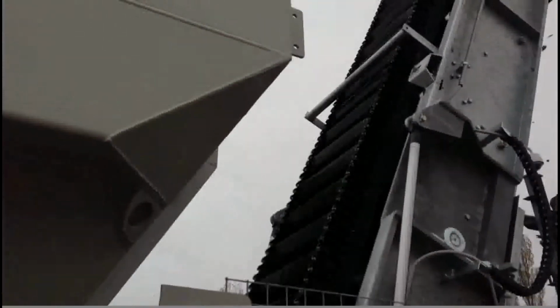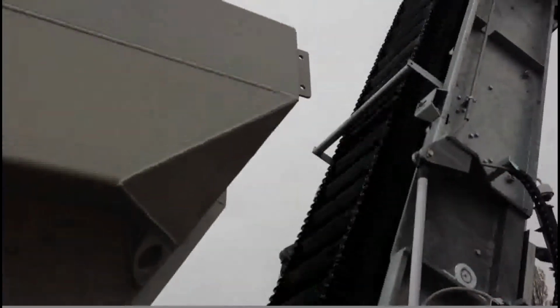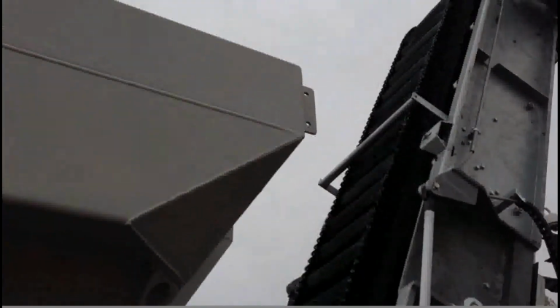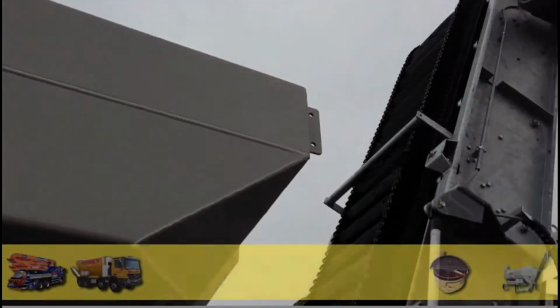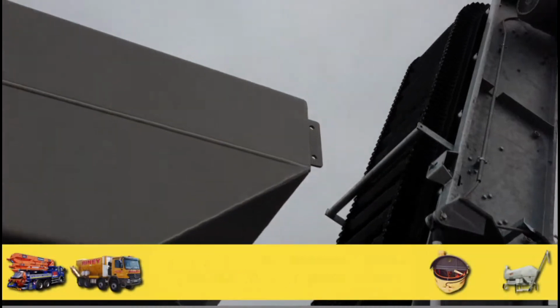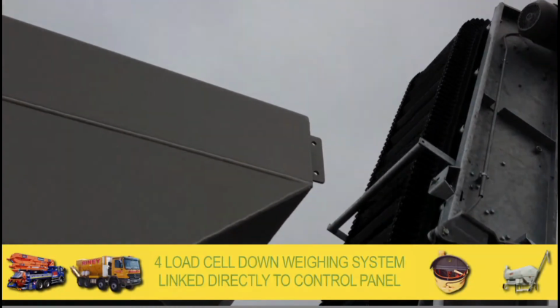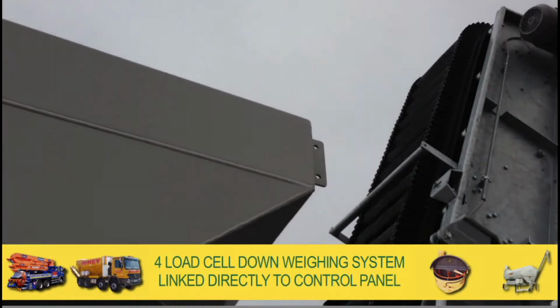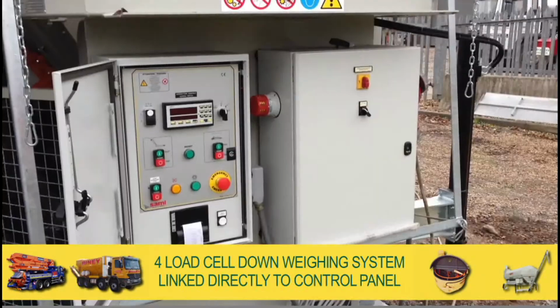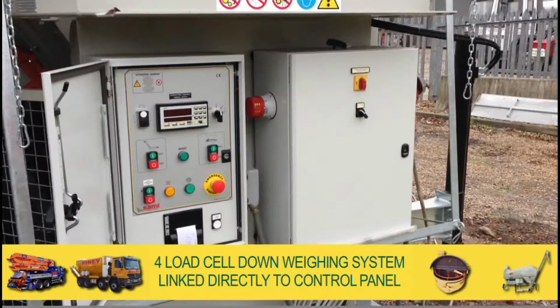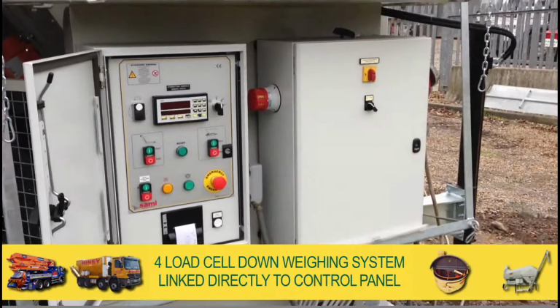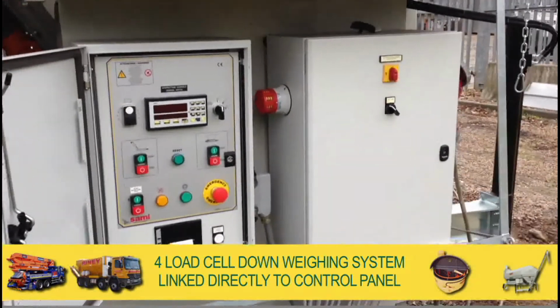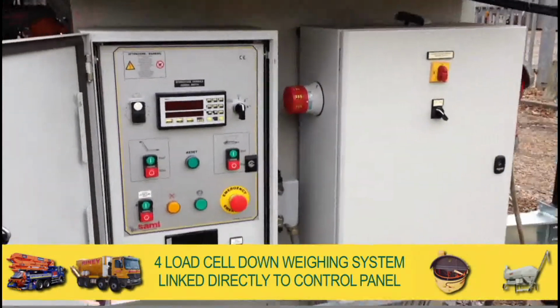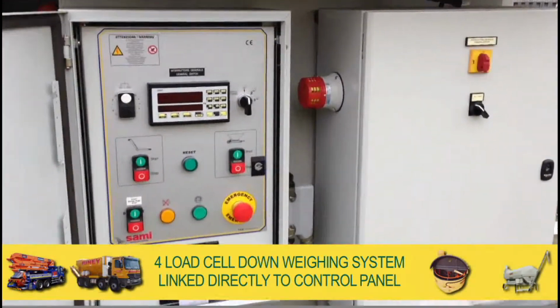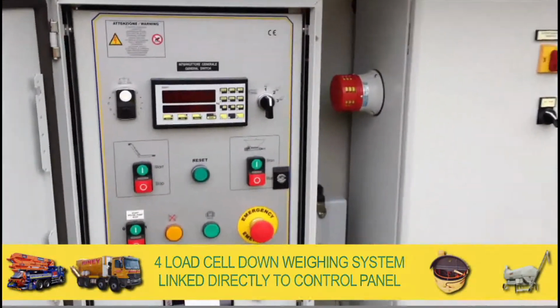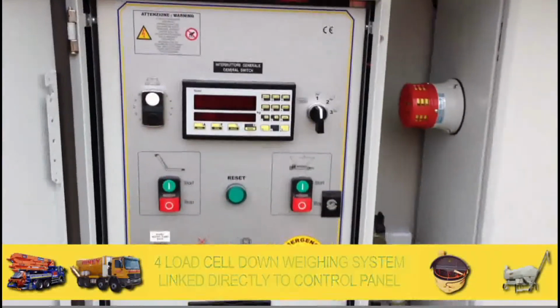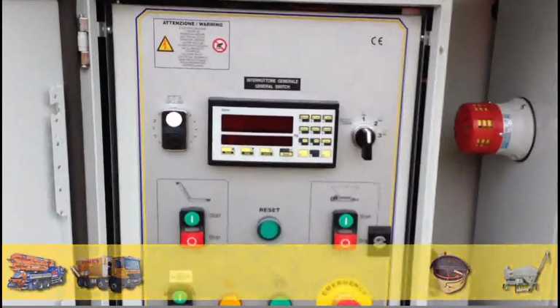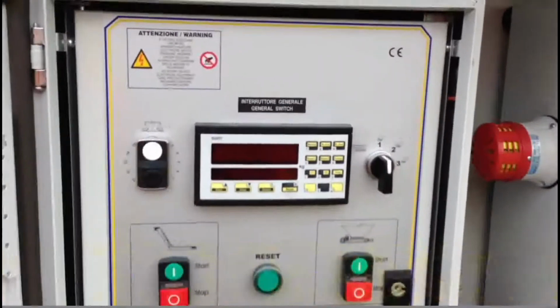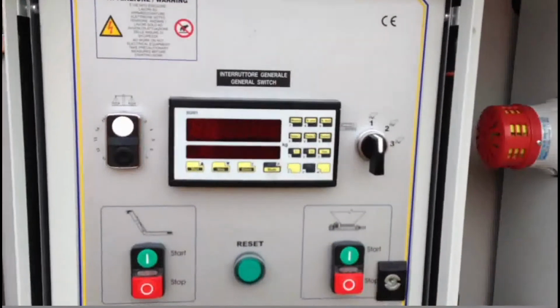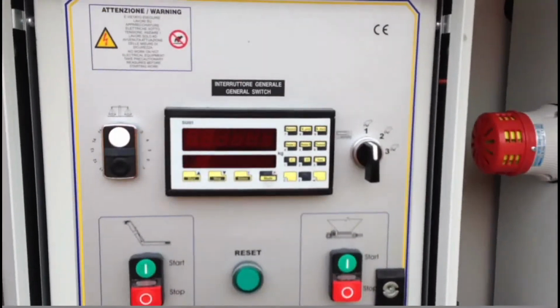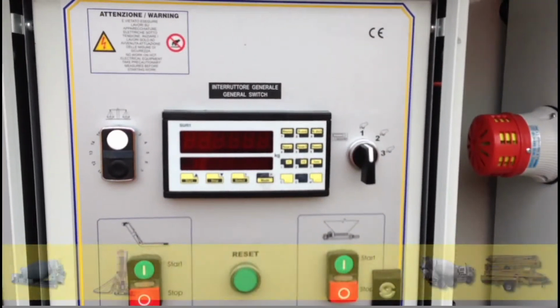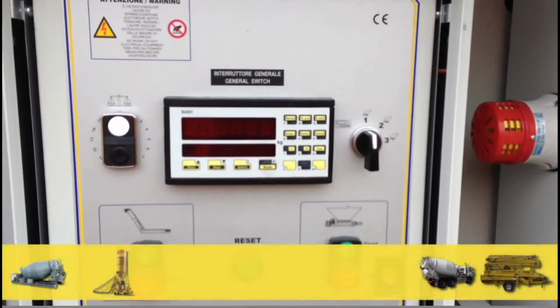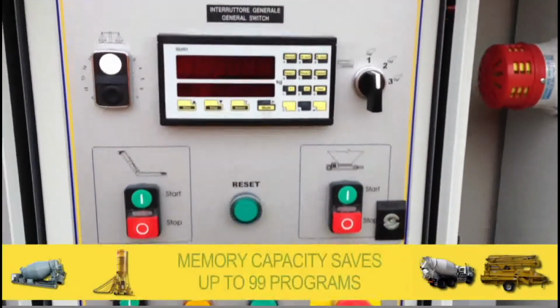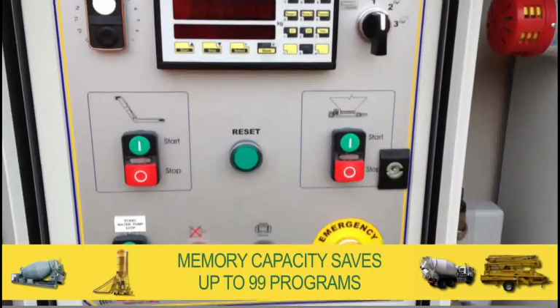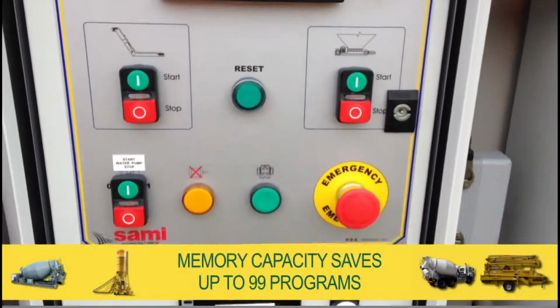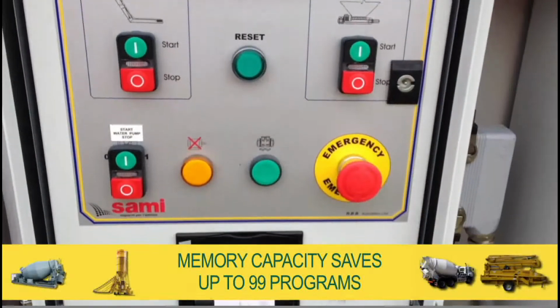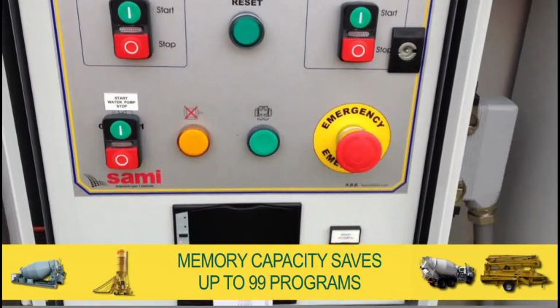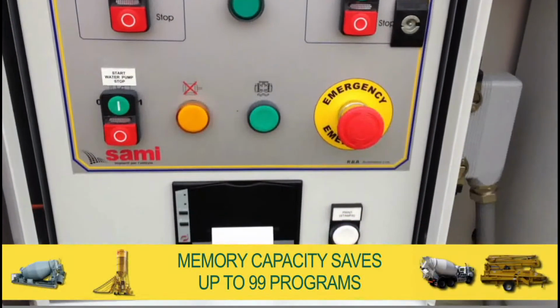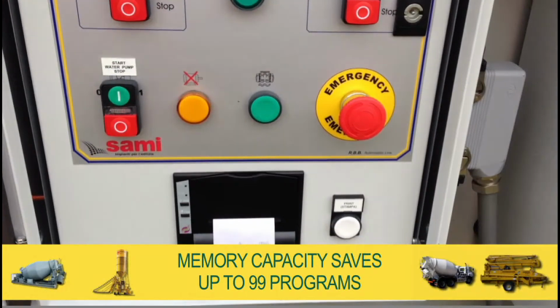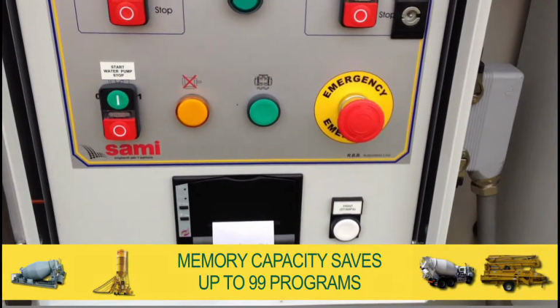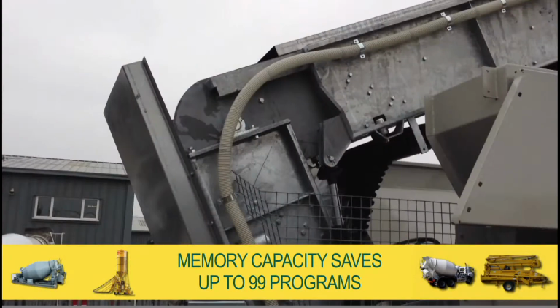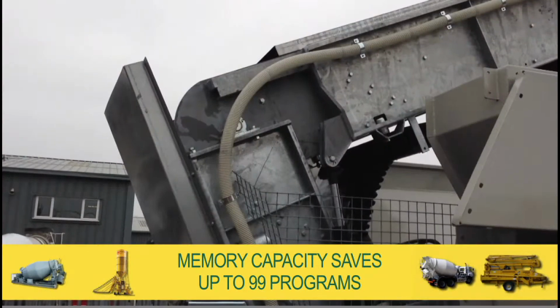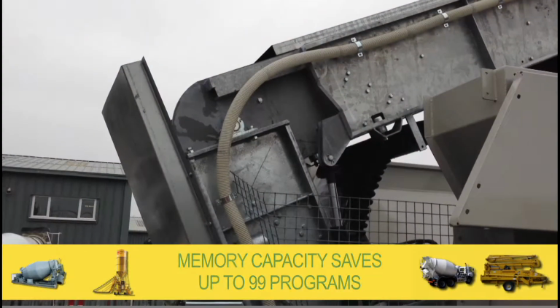The four load cell down-weighing system is linked directly to the control panel and automatically calculates the weight of material added or discharged. With the memory capacity to save up to 99 programs, this ensures simple, seamless operation.